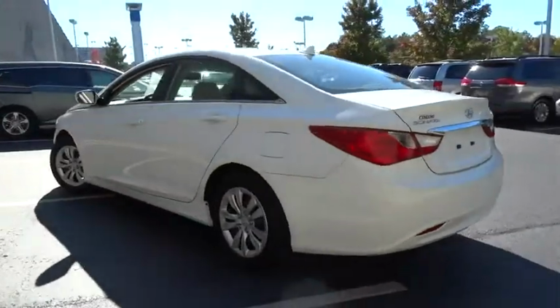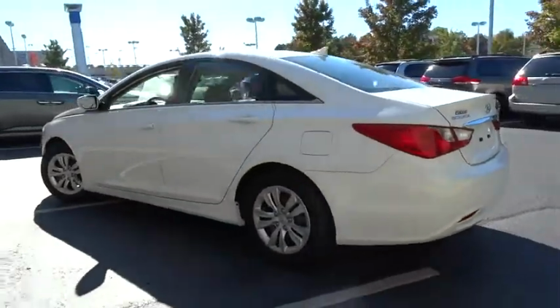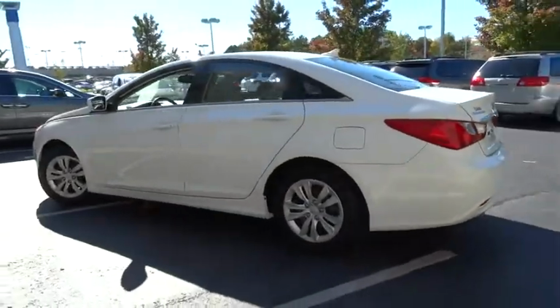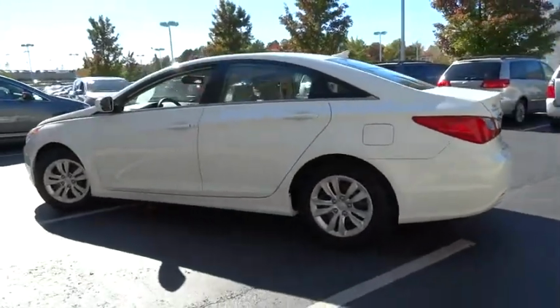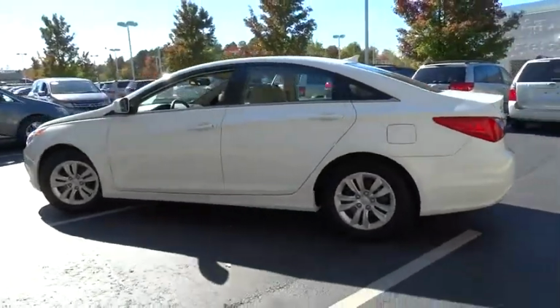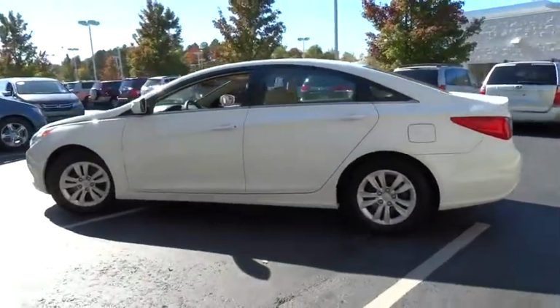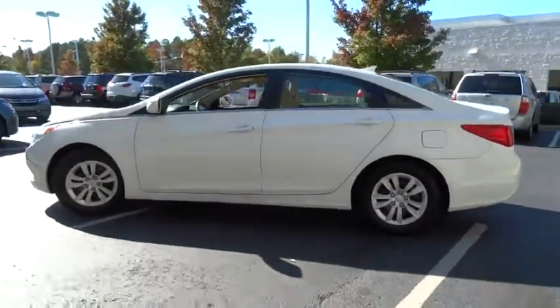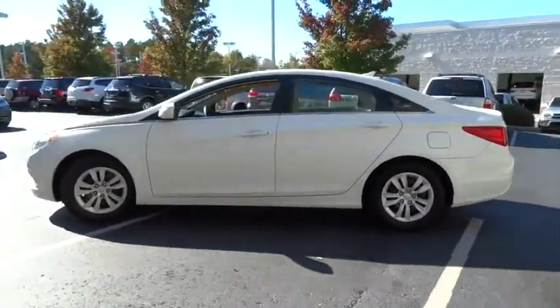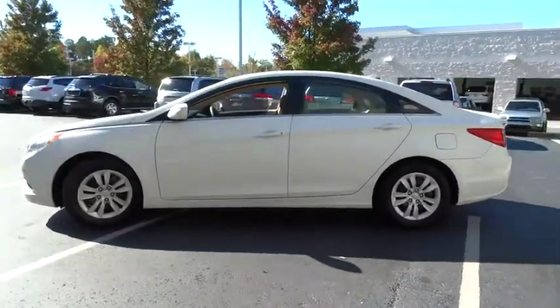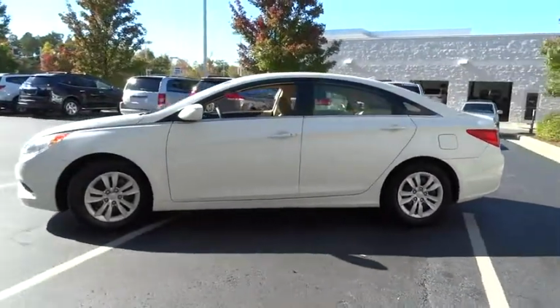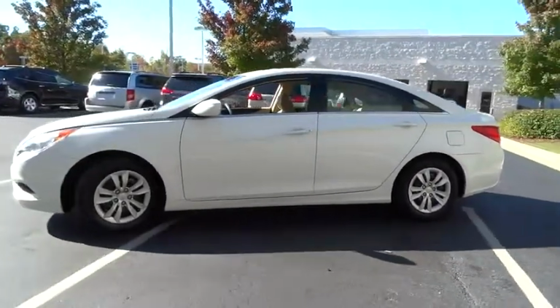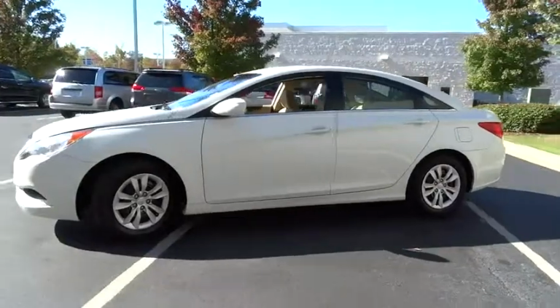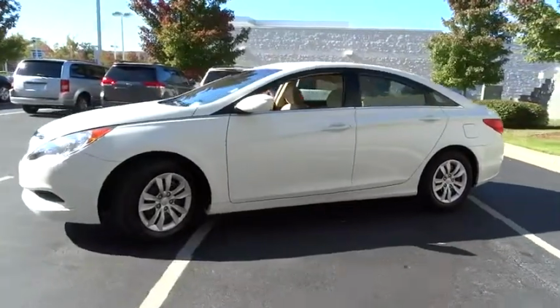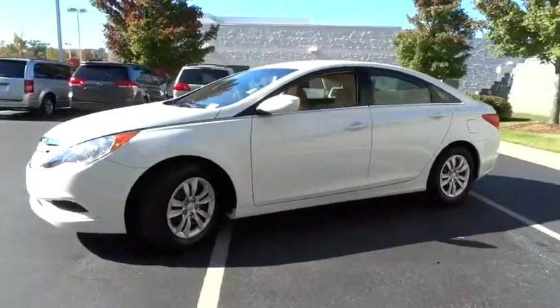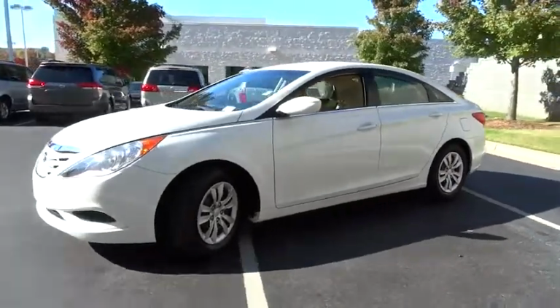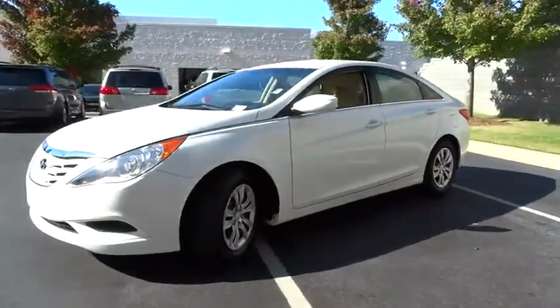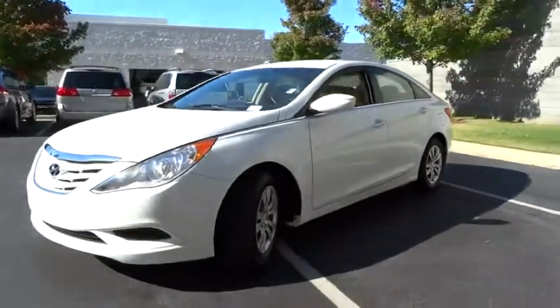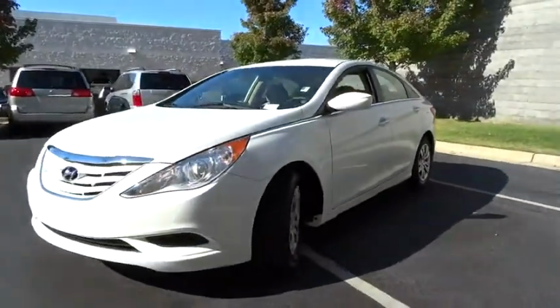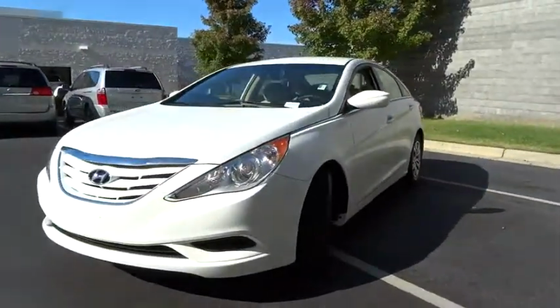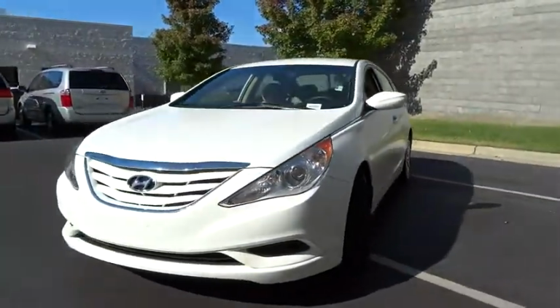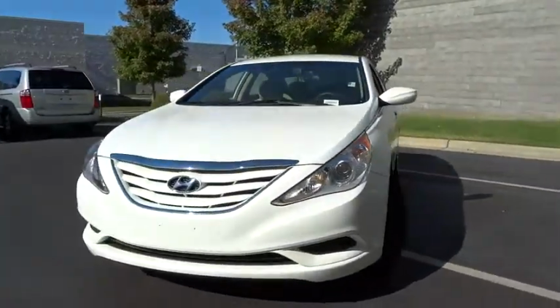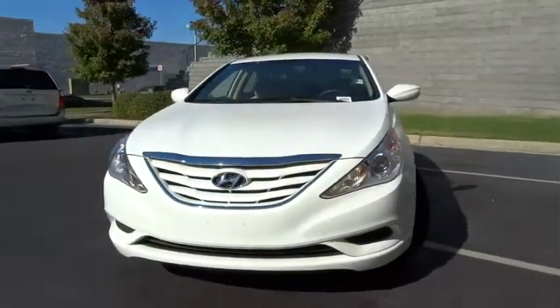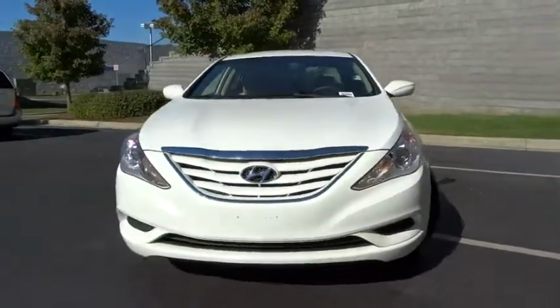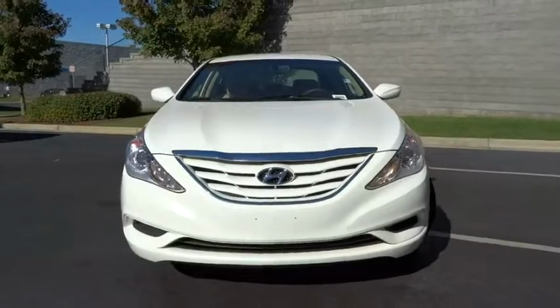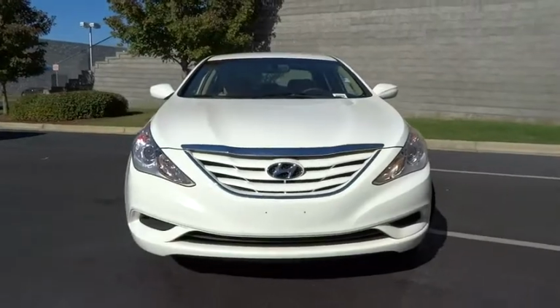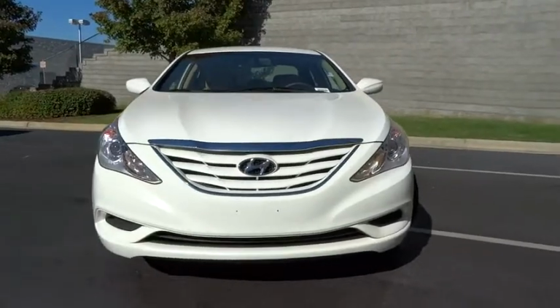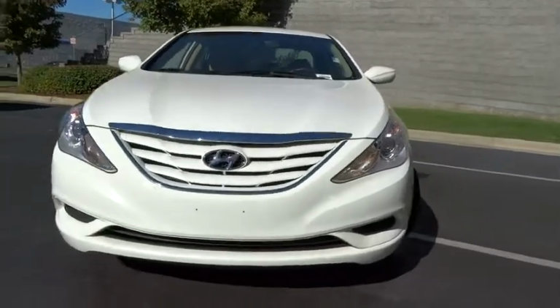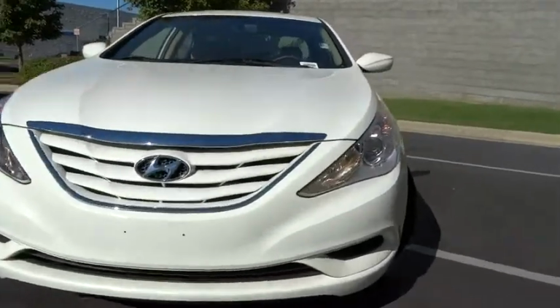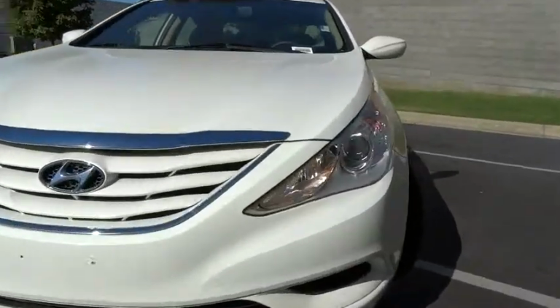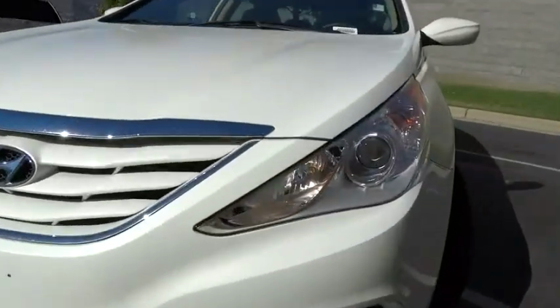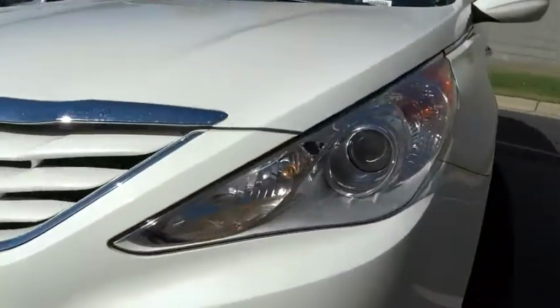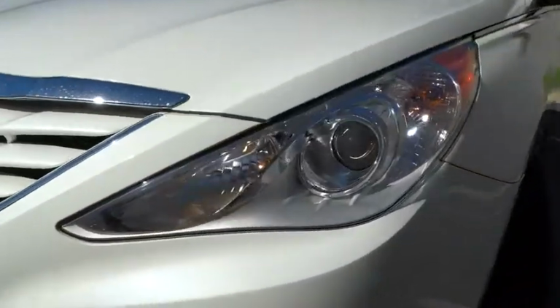Don't forget the exterior corrosion protection — a 14-step roto-dip system that provides unmatched protection for your Sonata — and is priced below $20,000. This vehicle has less than 35,000 miles.